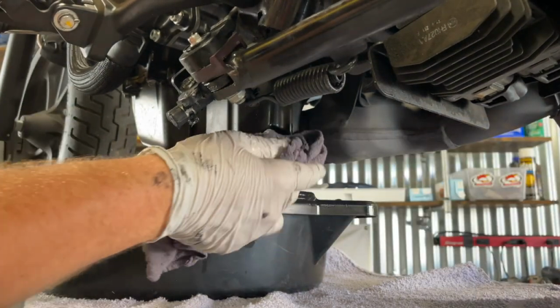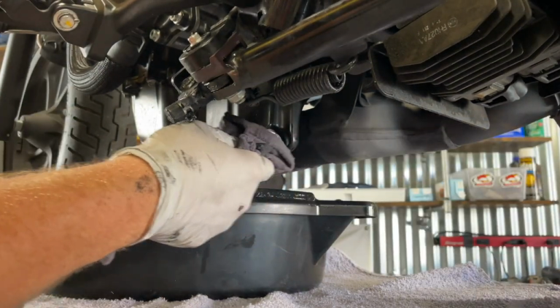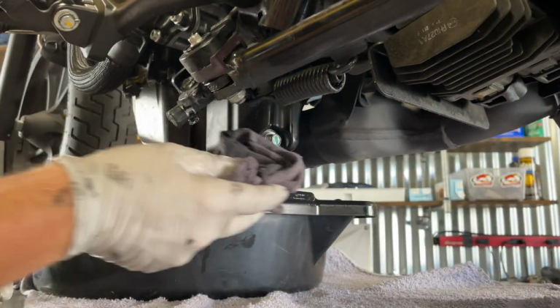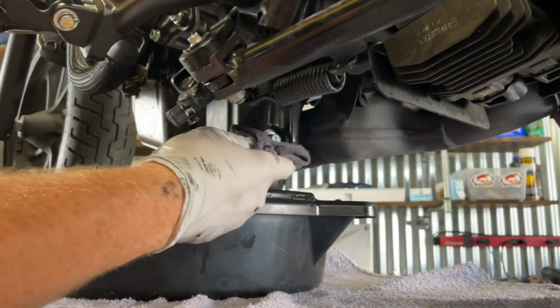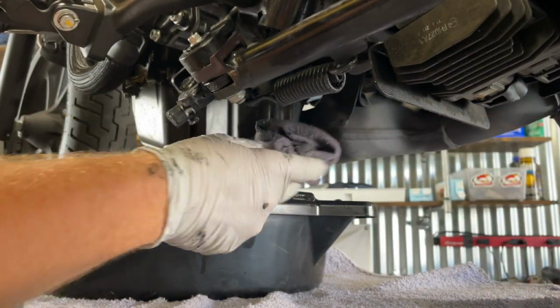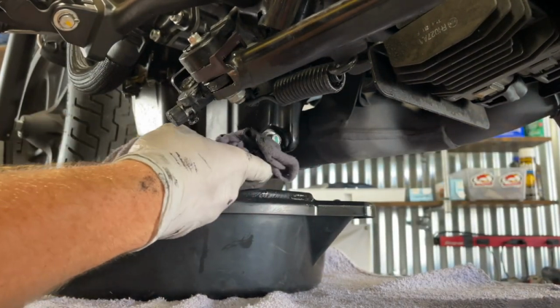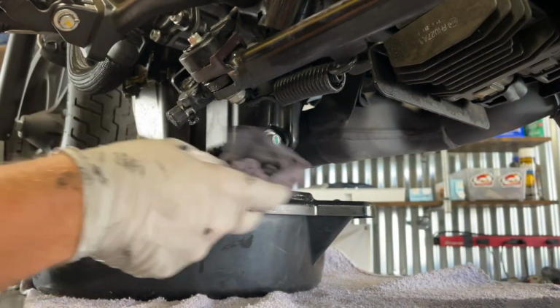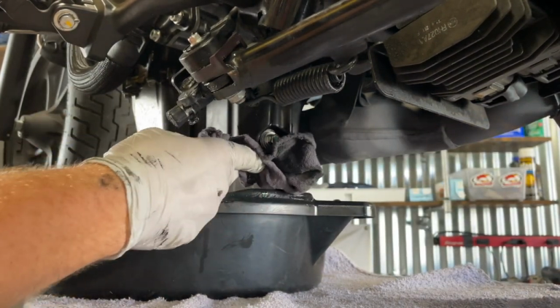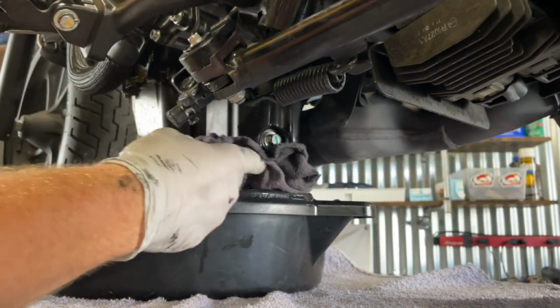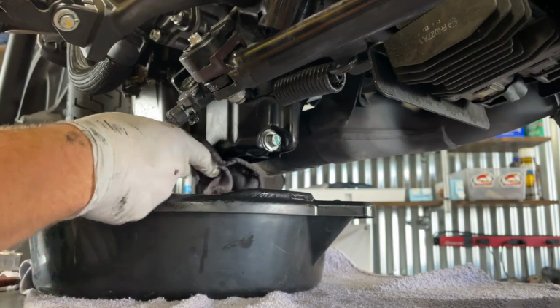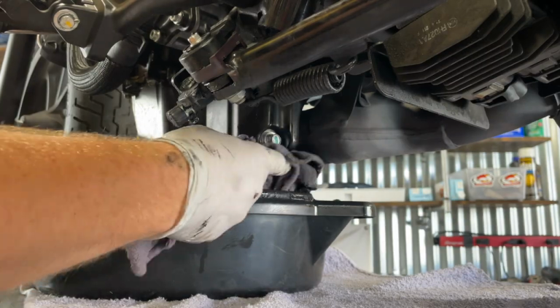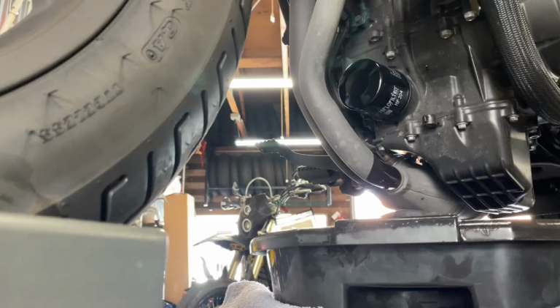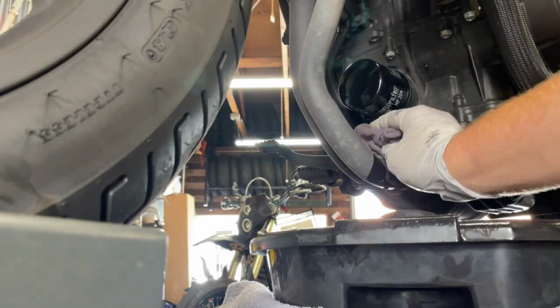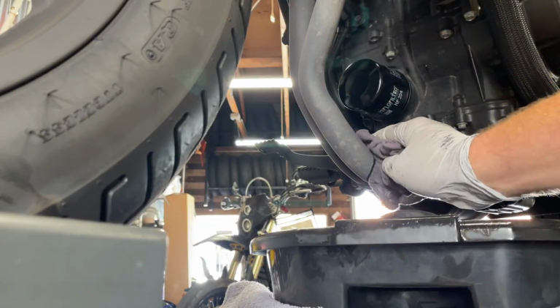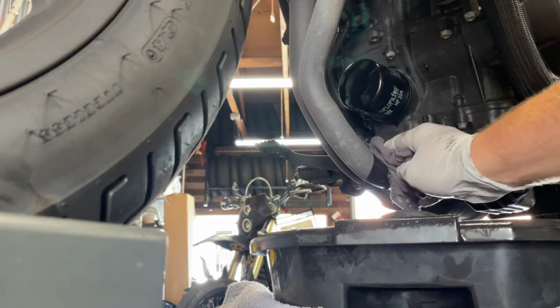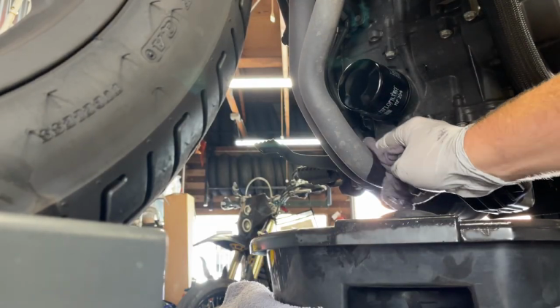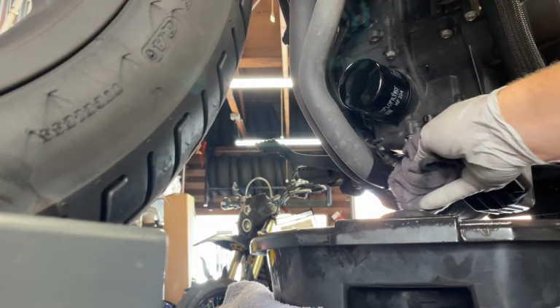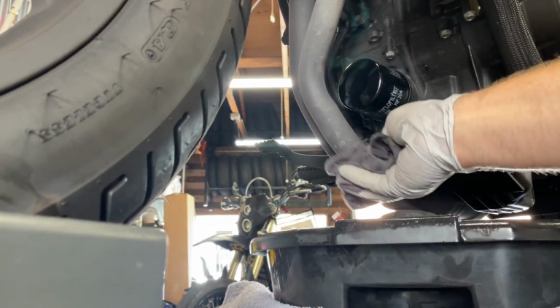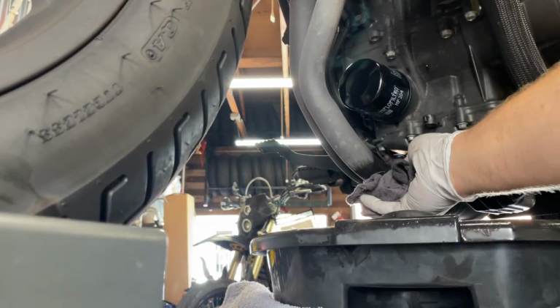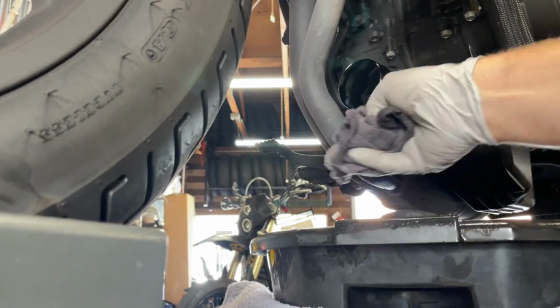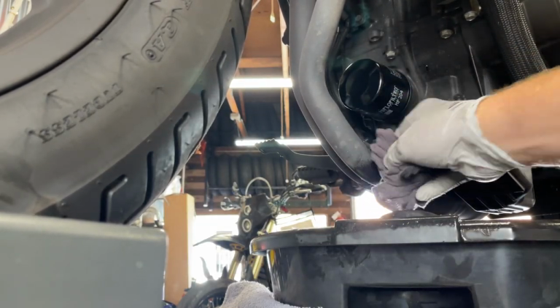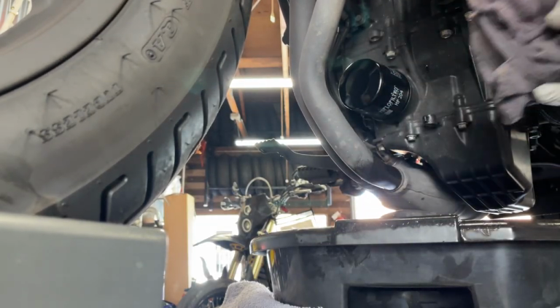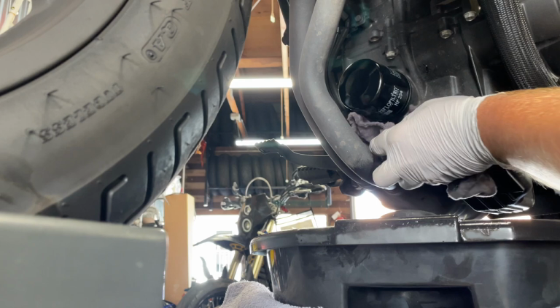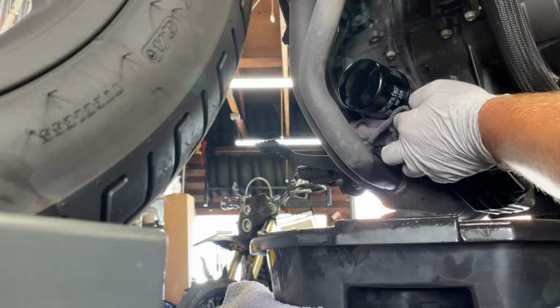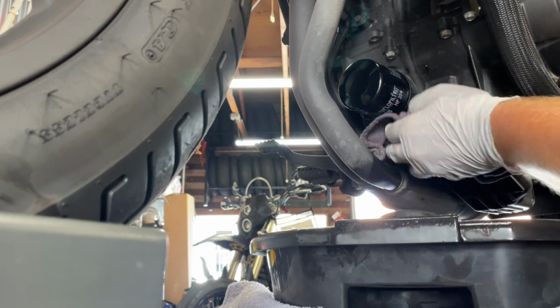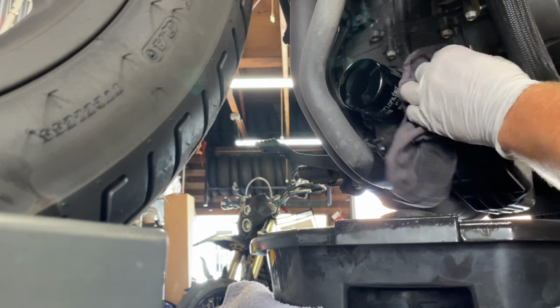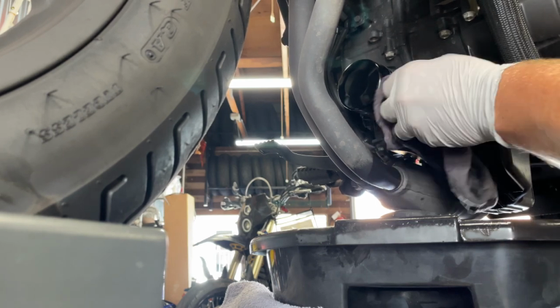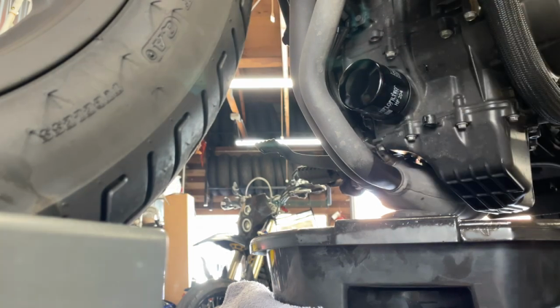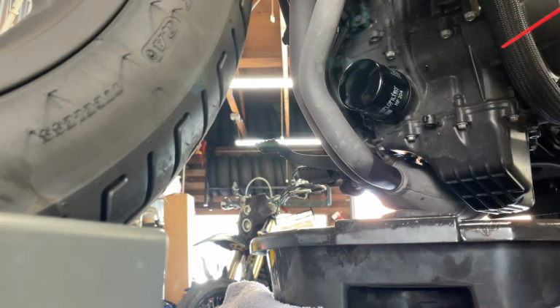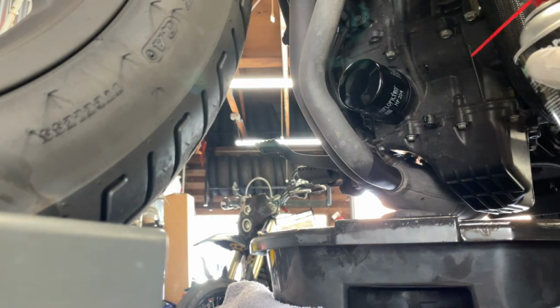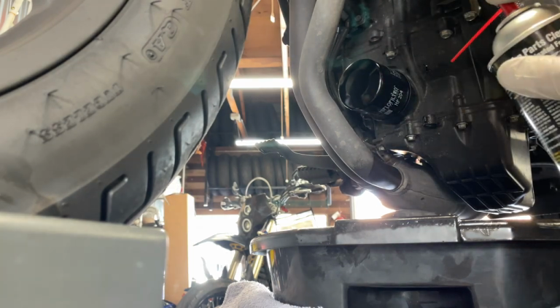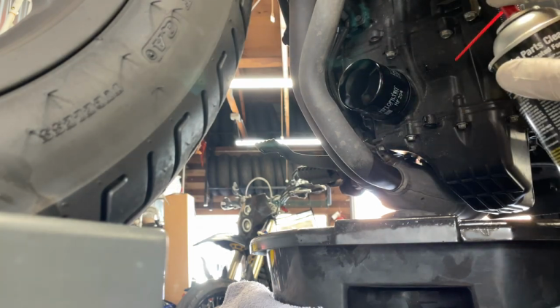Tighten the drain bolt. Wipe off any old oil. I like to spray it down with some brake cleaner.